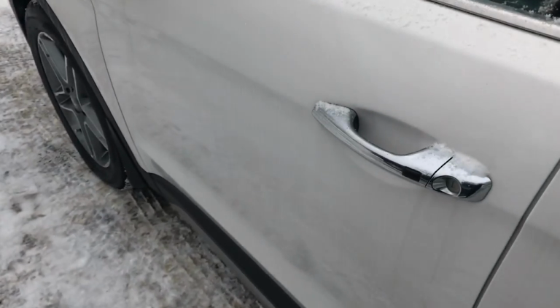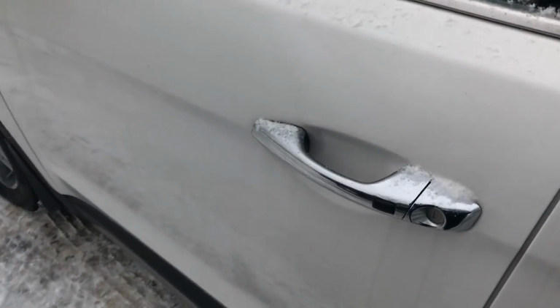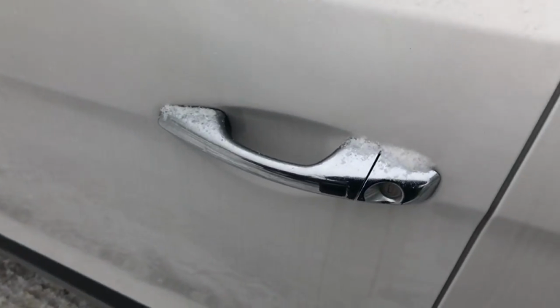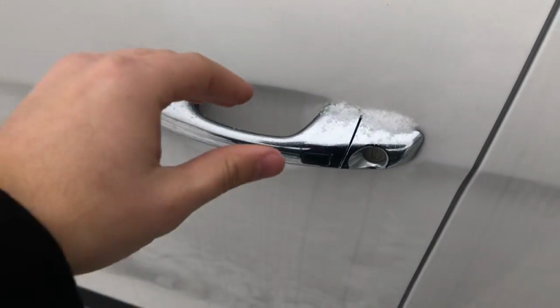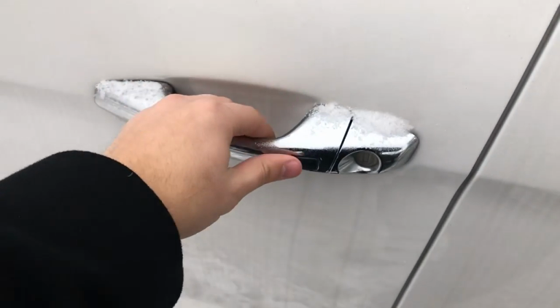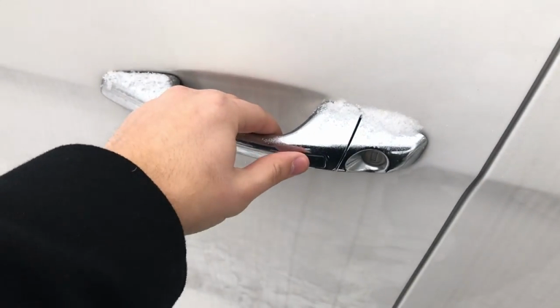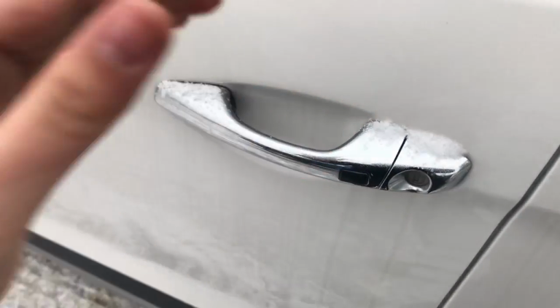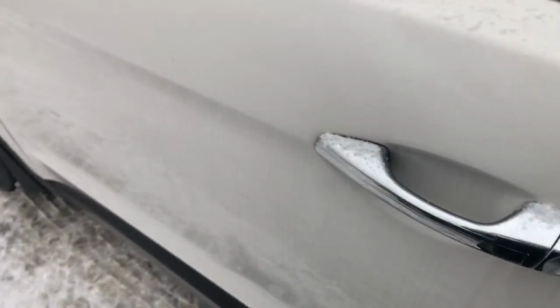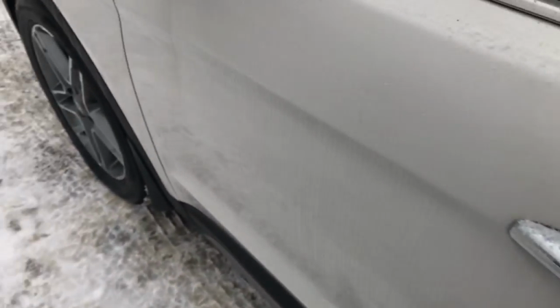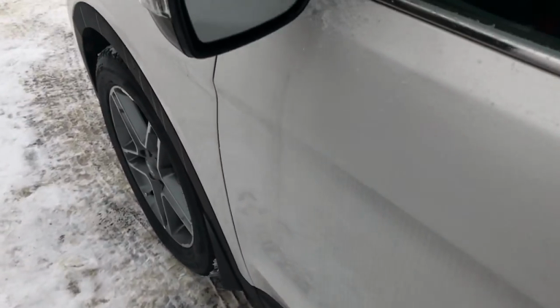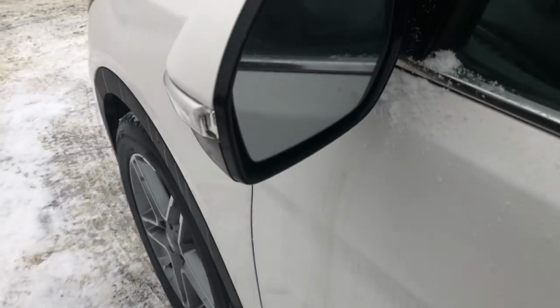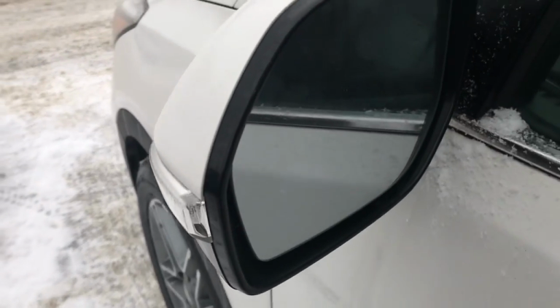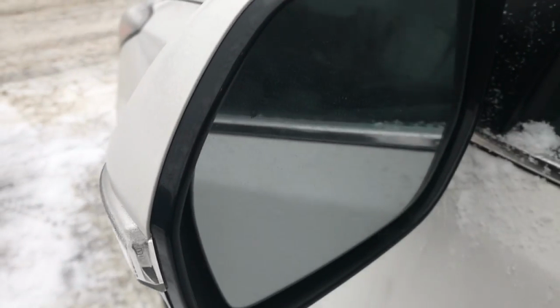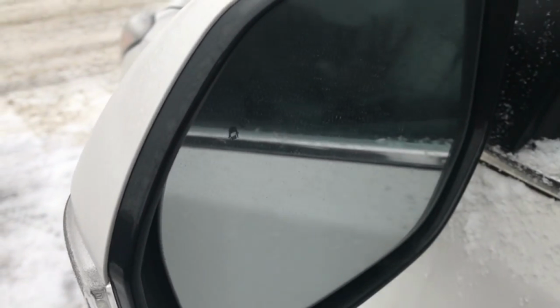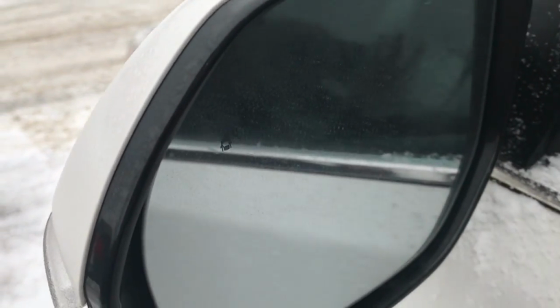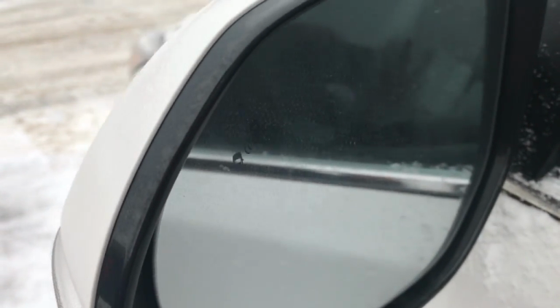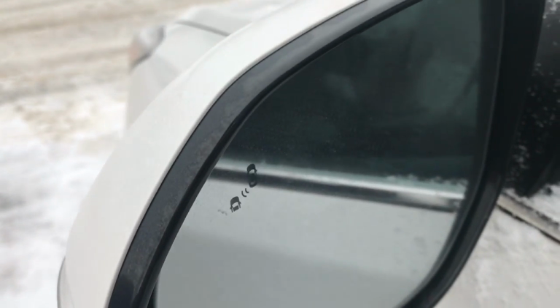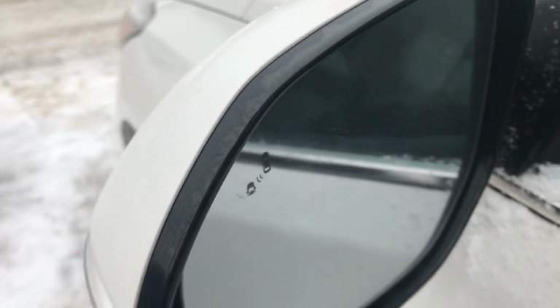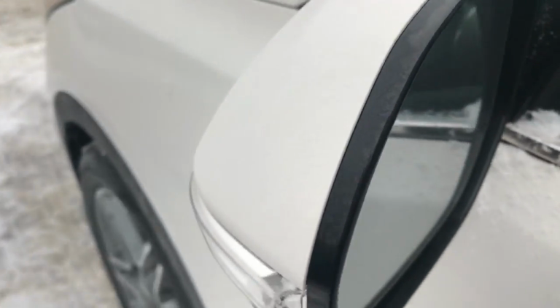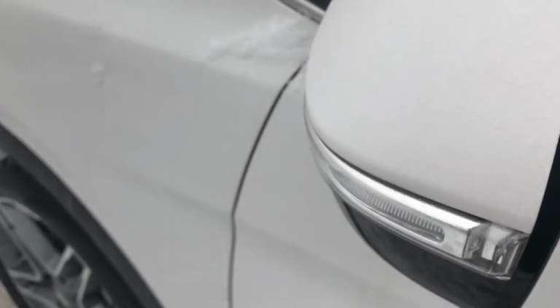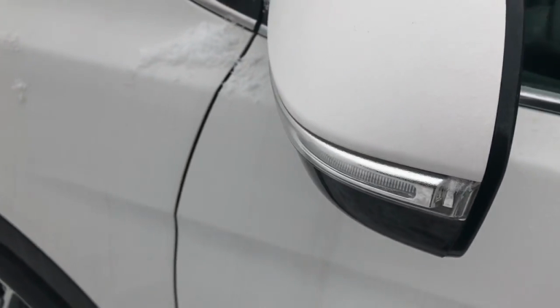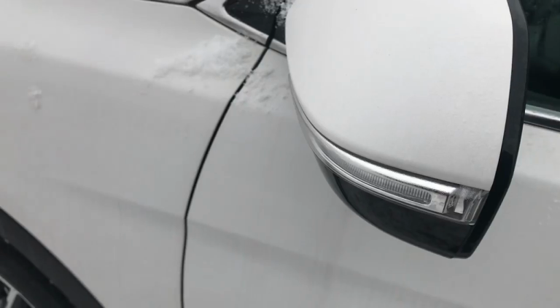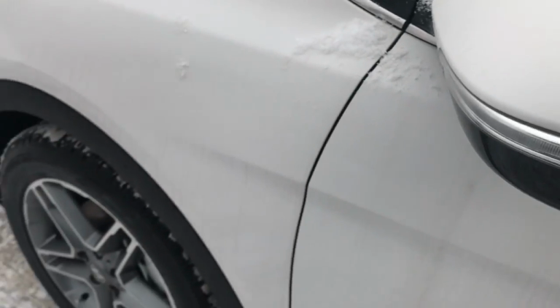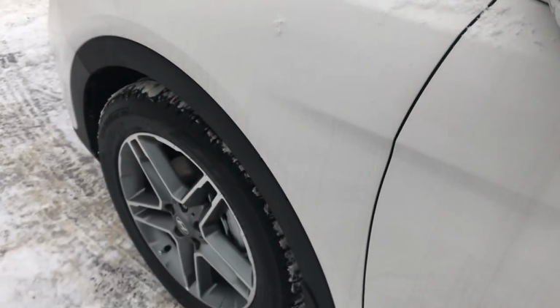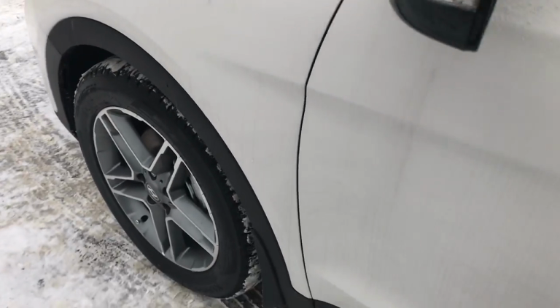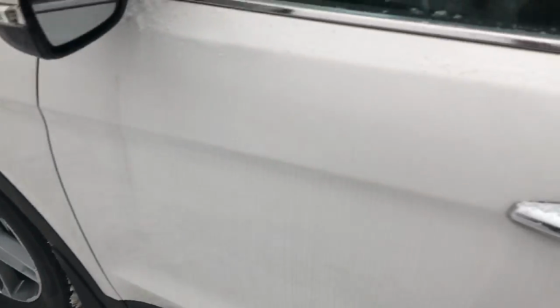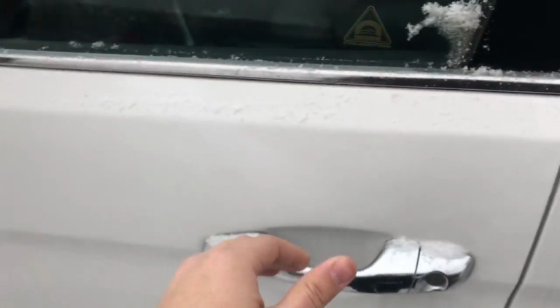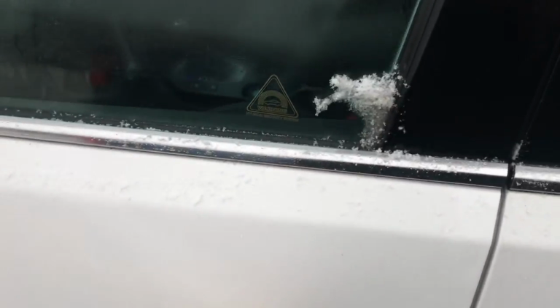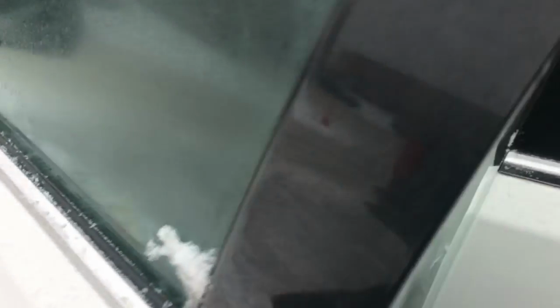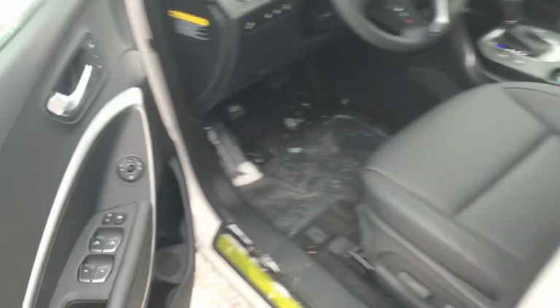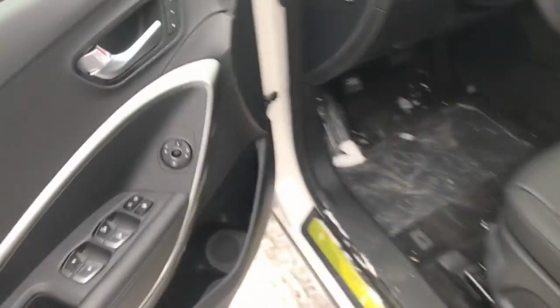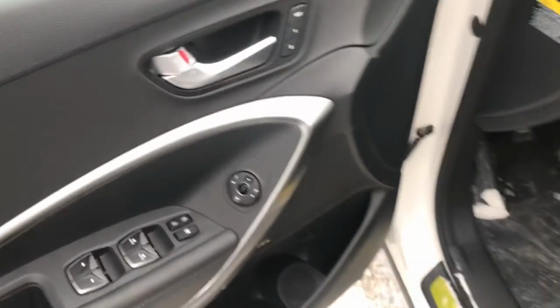Moving up front, it does have the proximity key with the push button start. This one also has blind spot detection in the mirrors, and LED turn signals on the outside. Let's have a closer look inside.